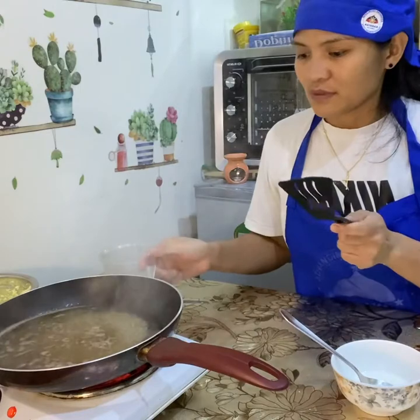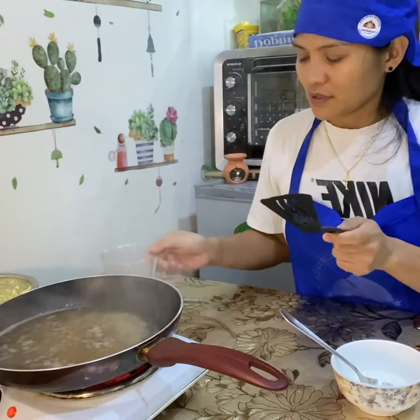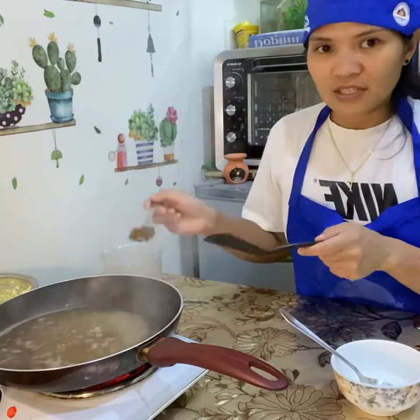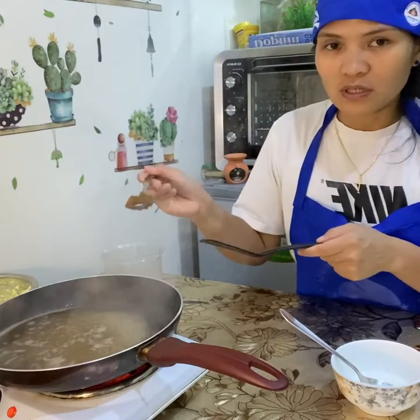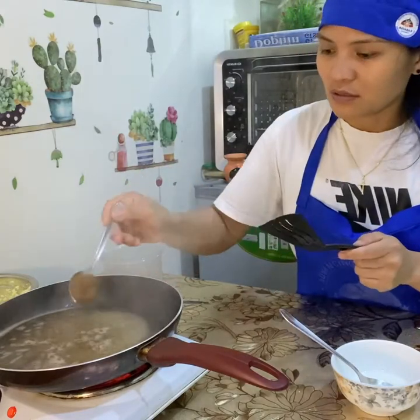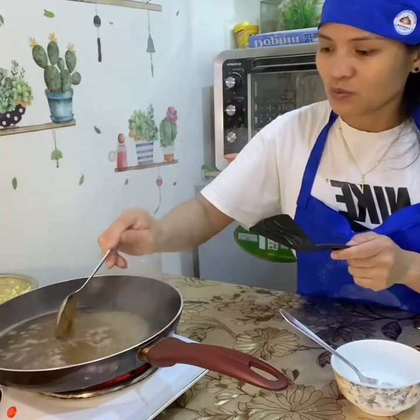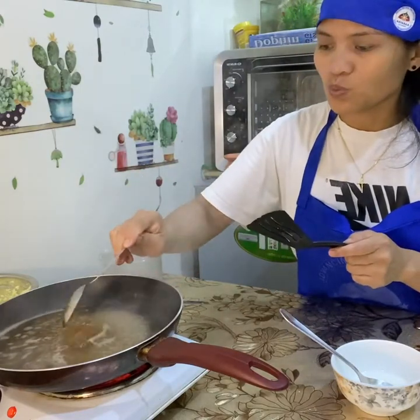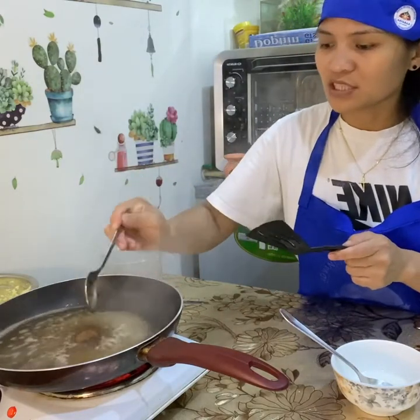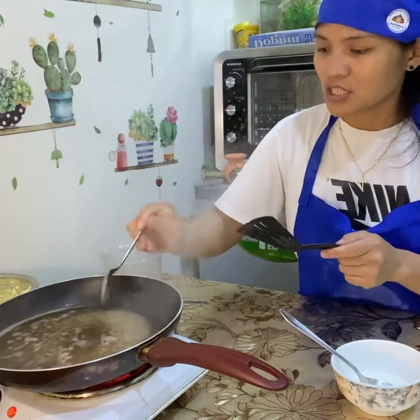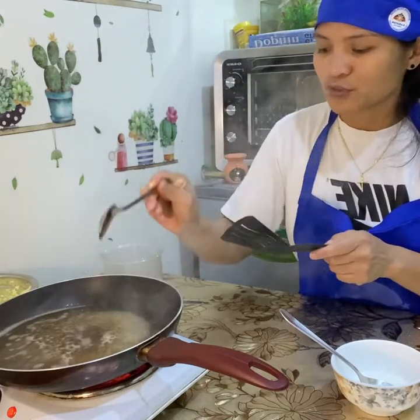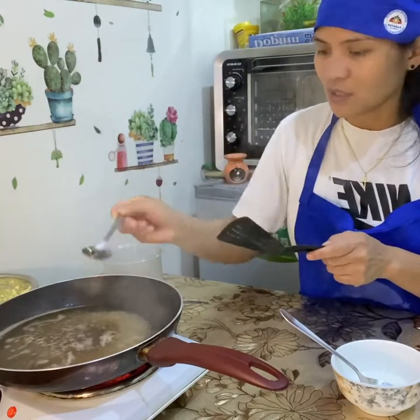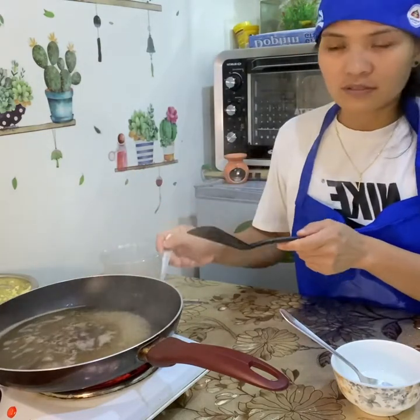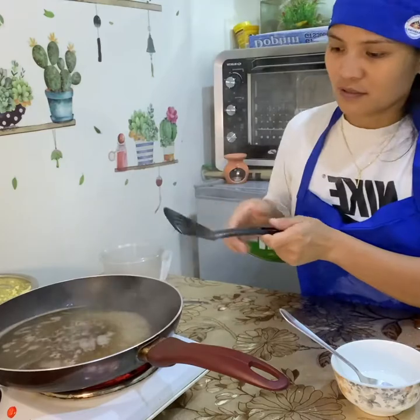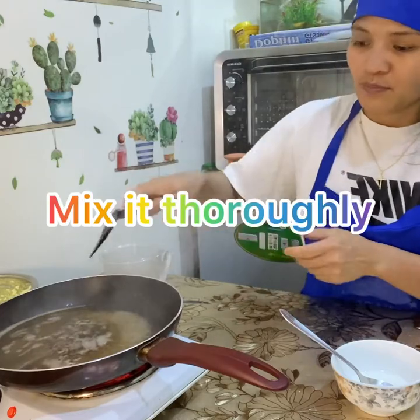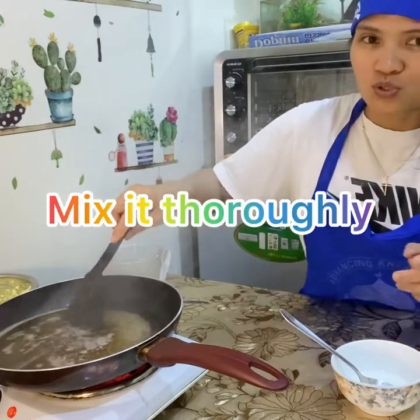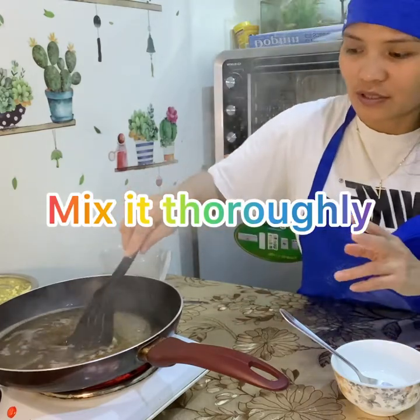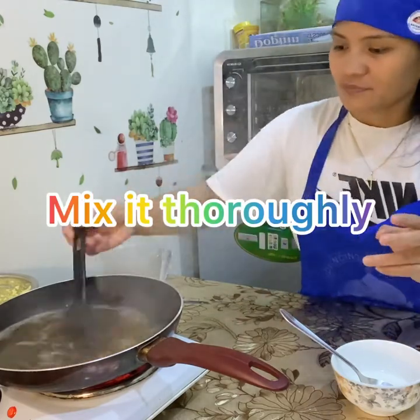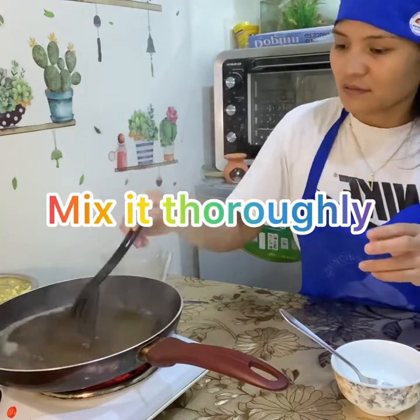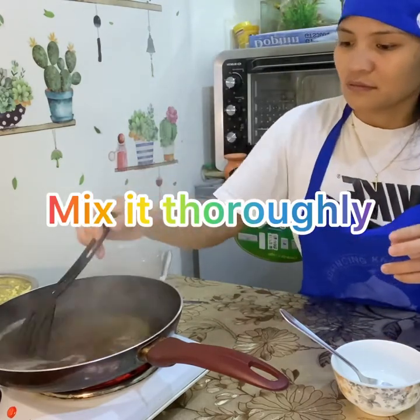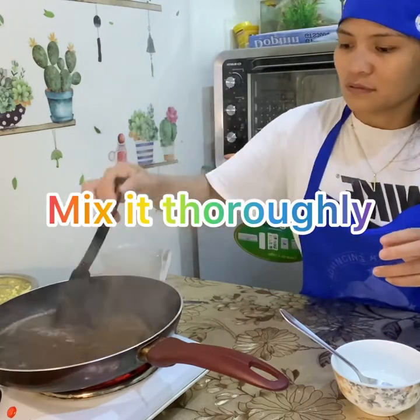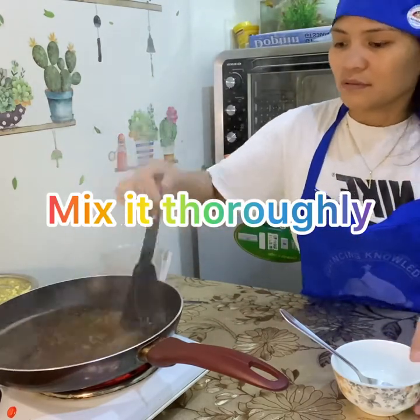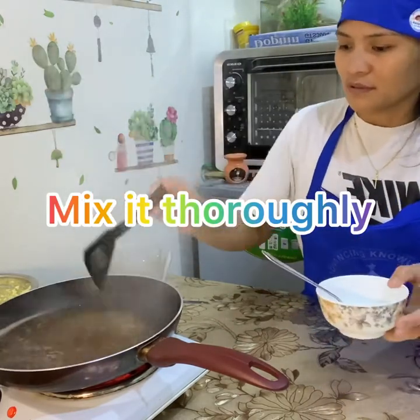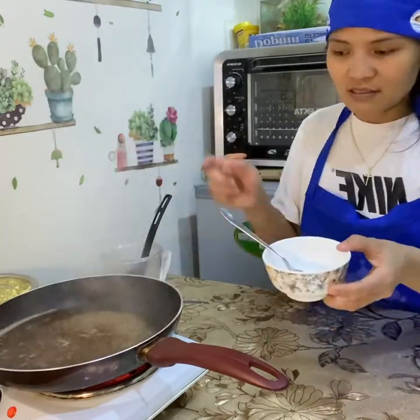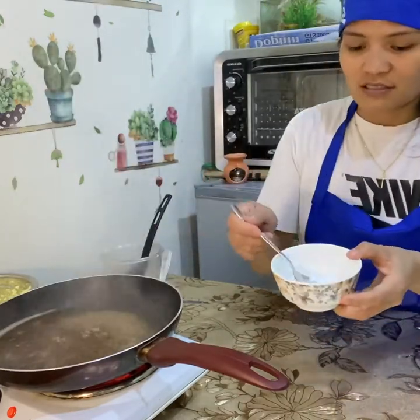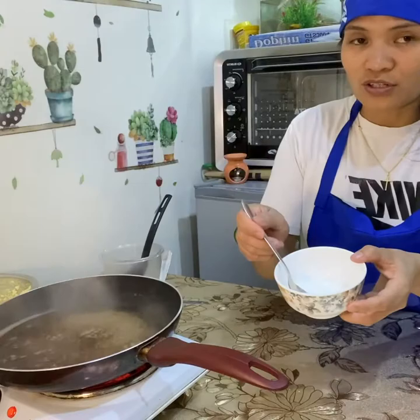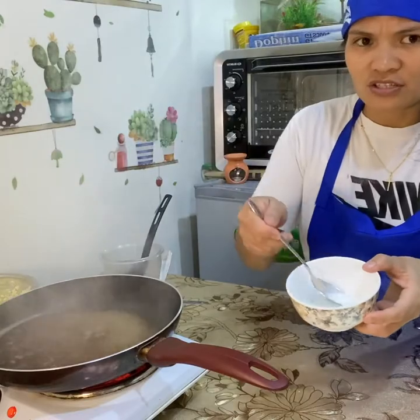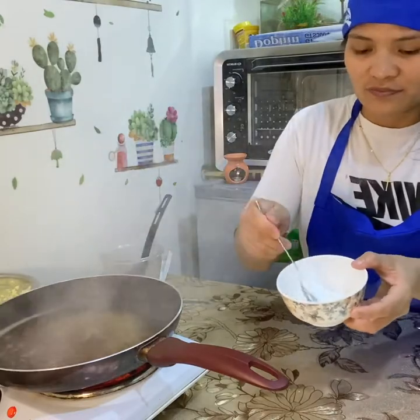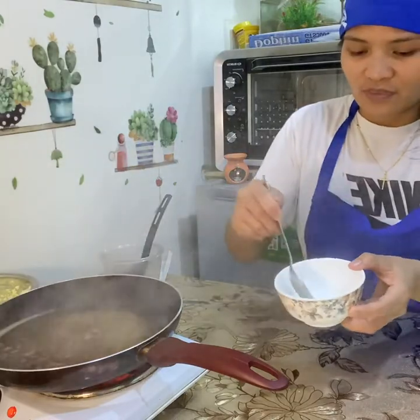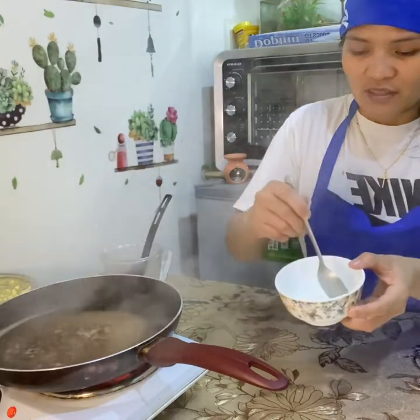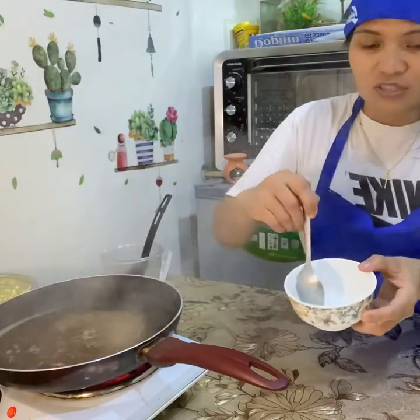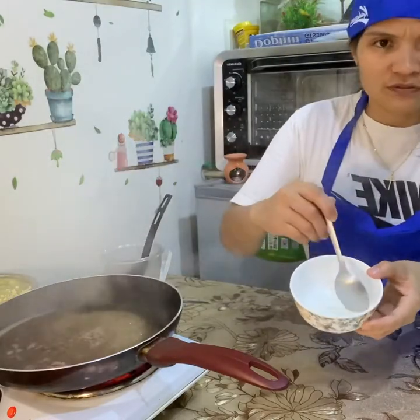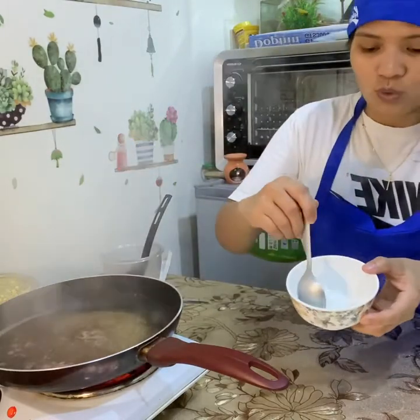Add one teaspoon of brown sugar, and let the cornstarch dissolve in the water.